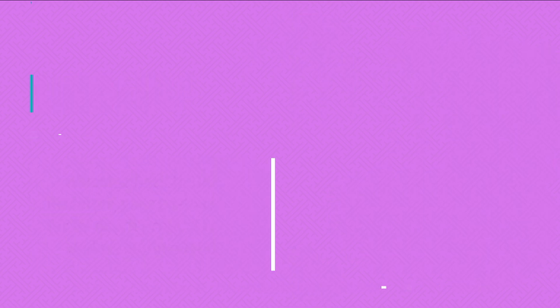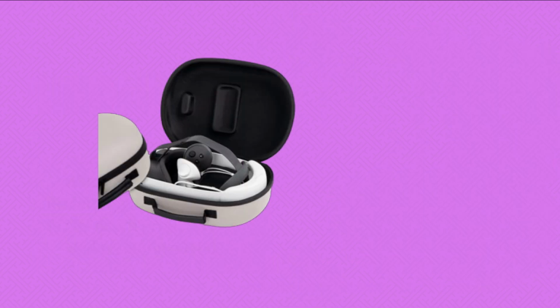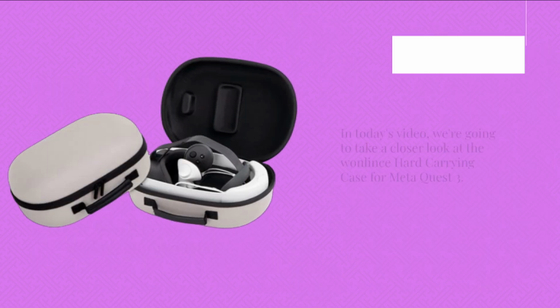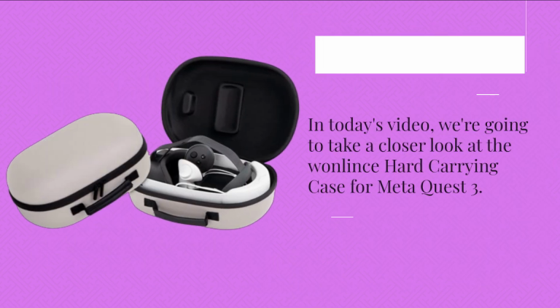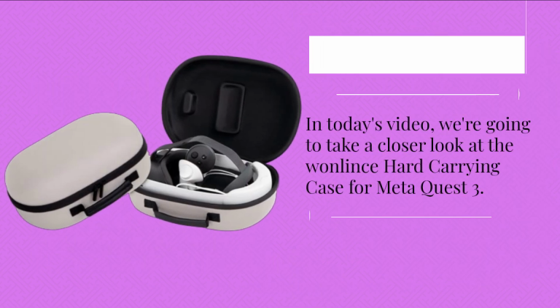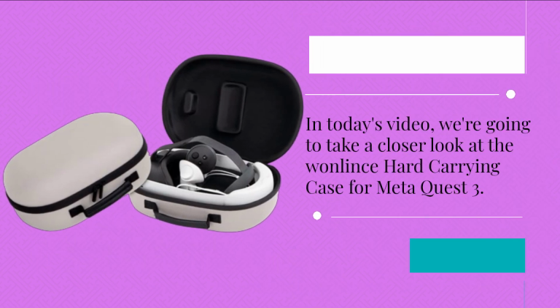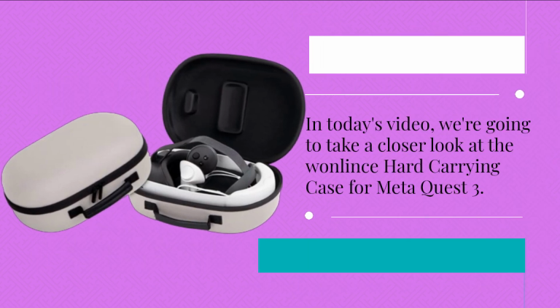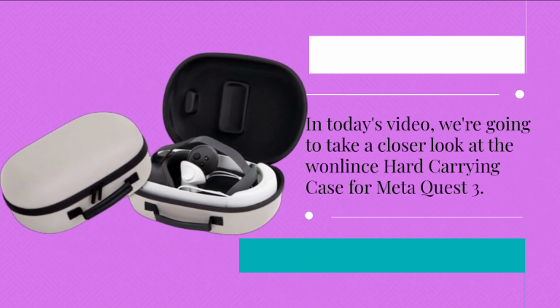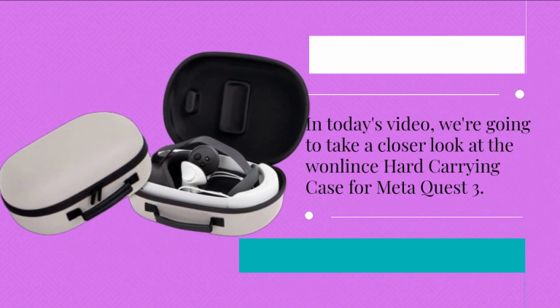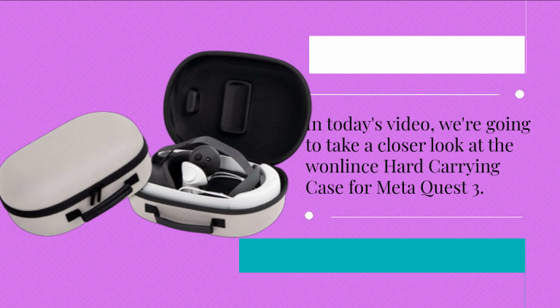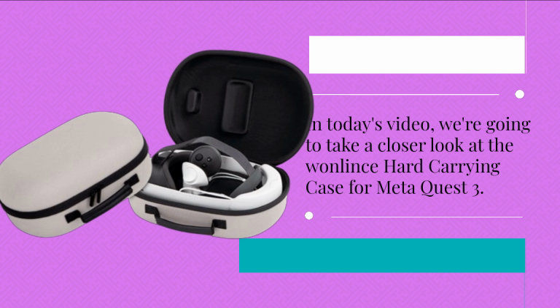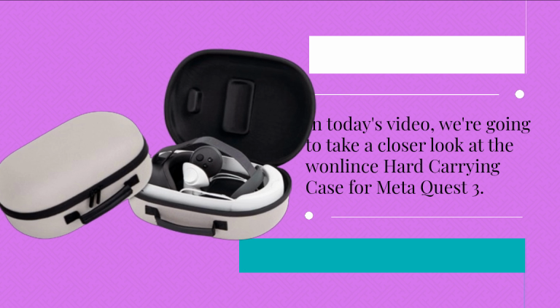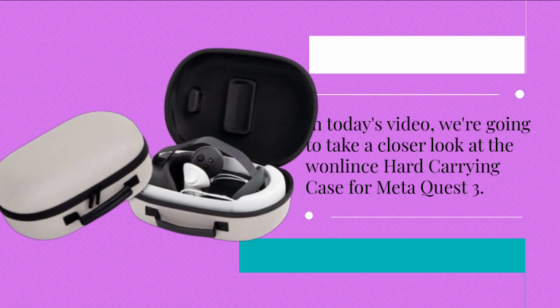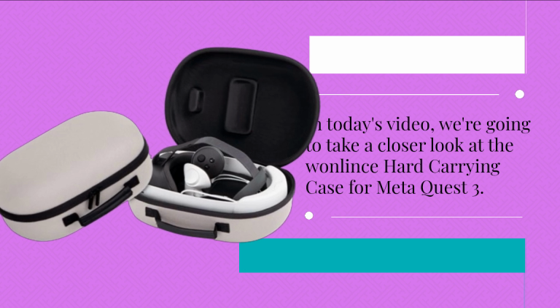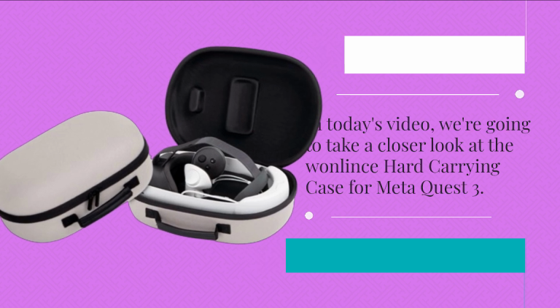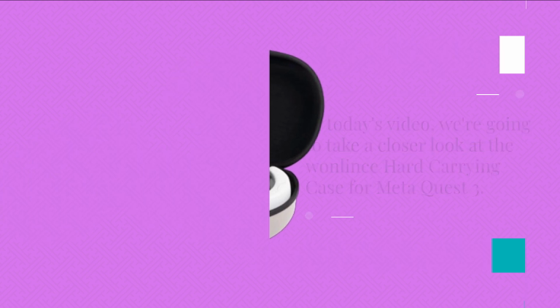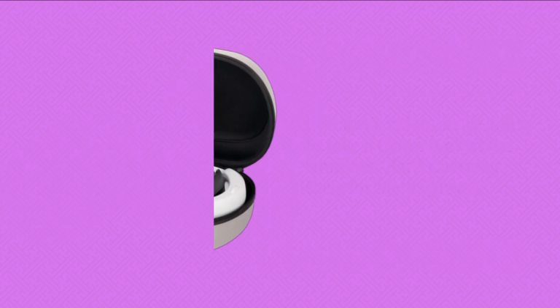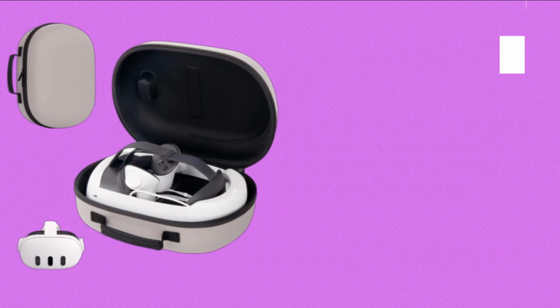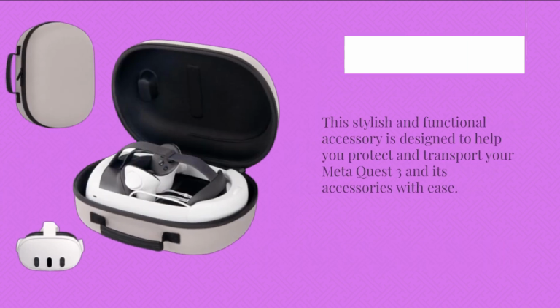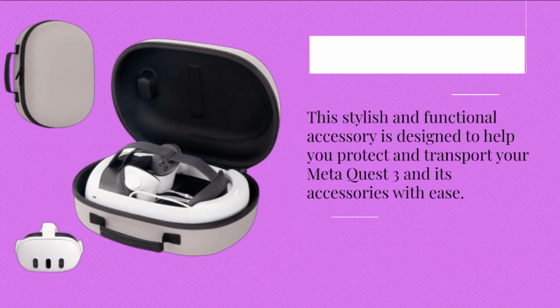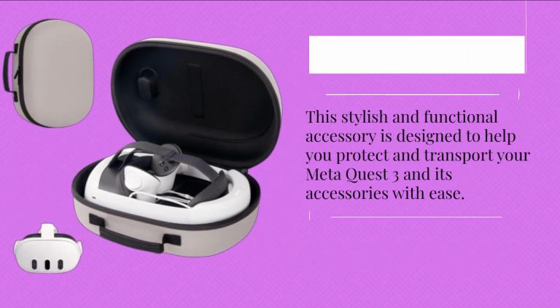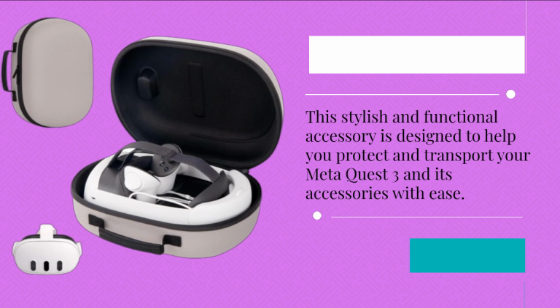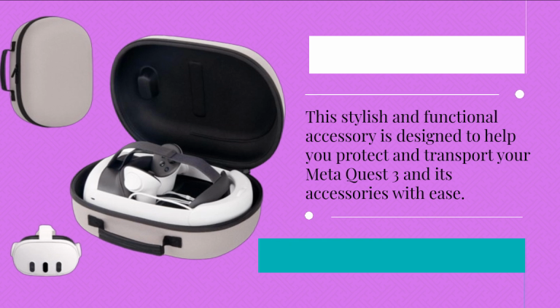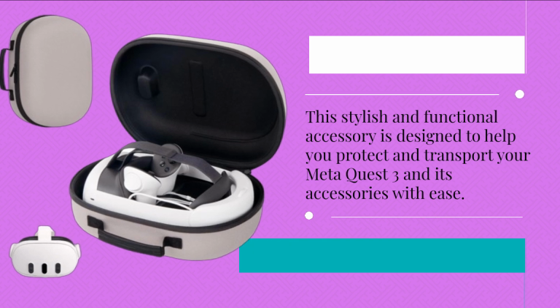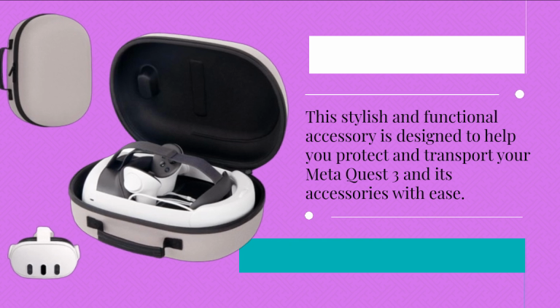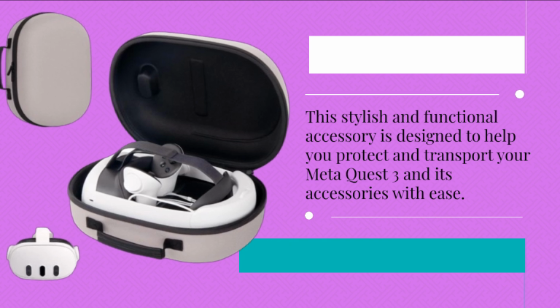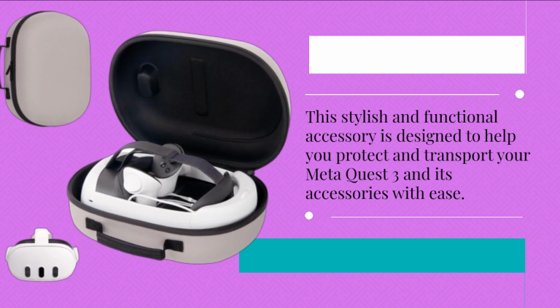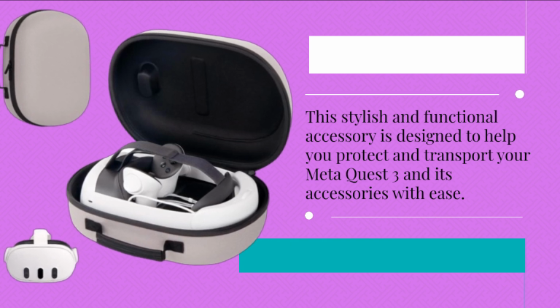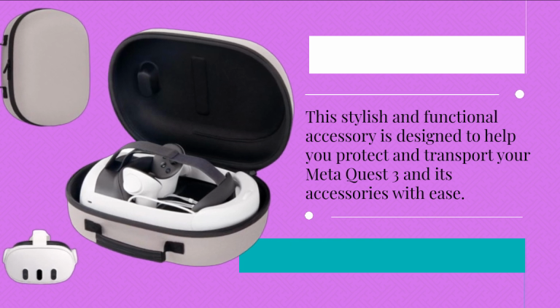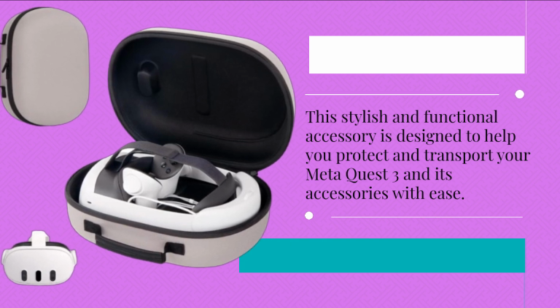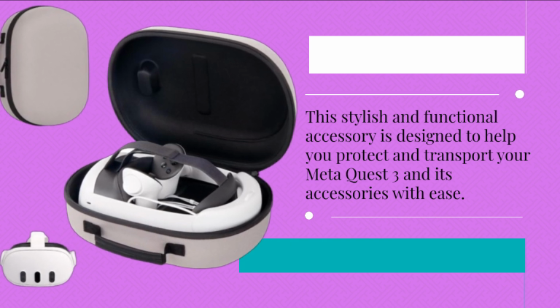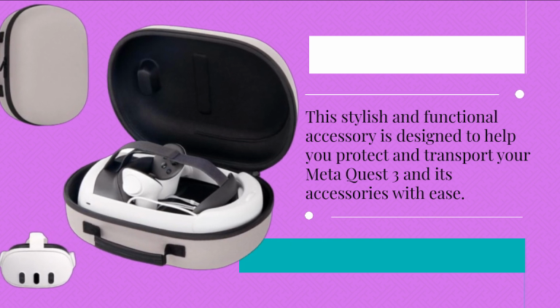In today's video, we're going to take a closer look at the OneLintz Hard Carrying Case for MetaQuest 3. This stylish and functional accessory is designed to help you protect and transport your MetaQuest 3 and its accessories with ease.